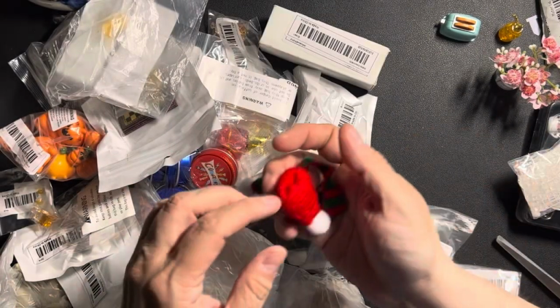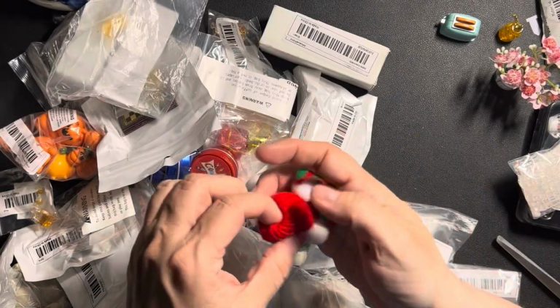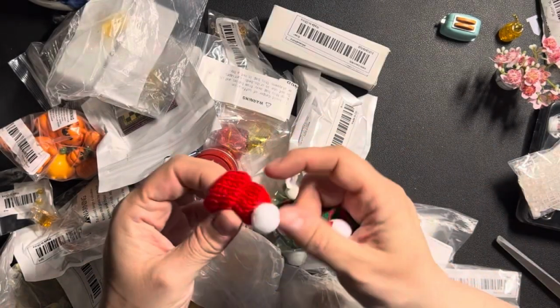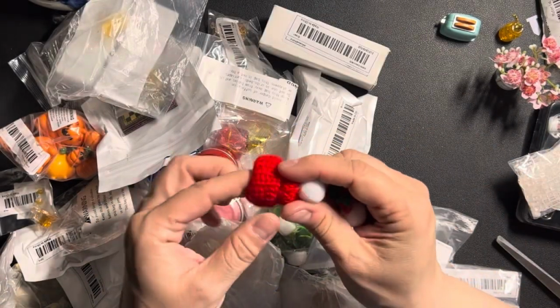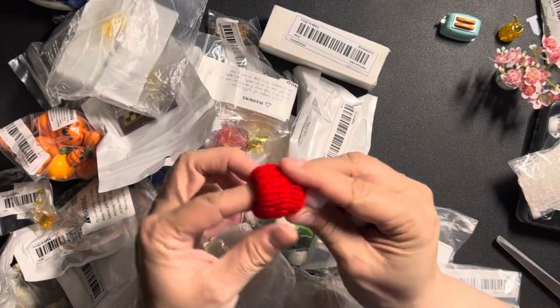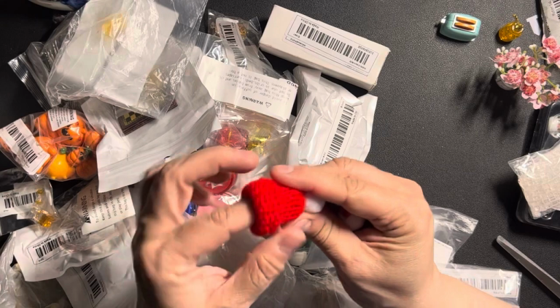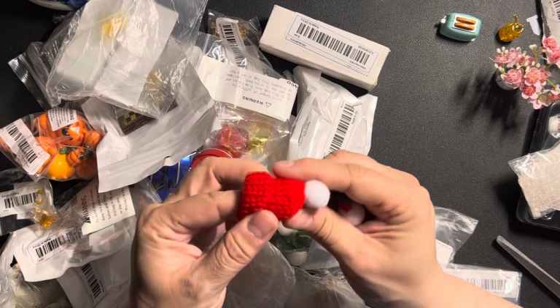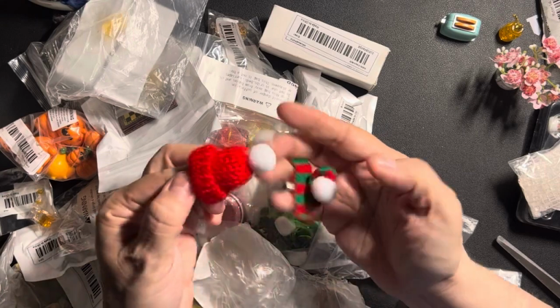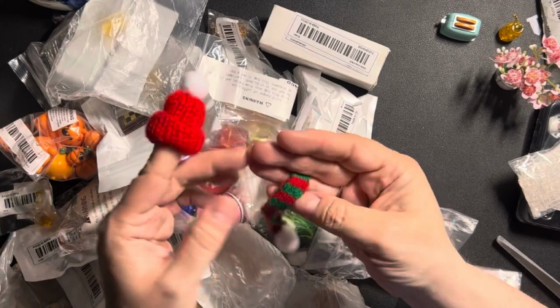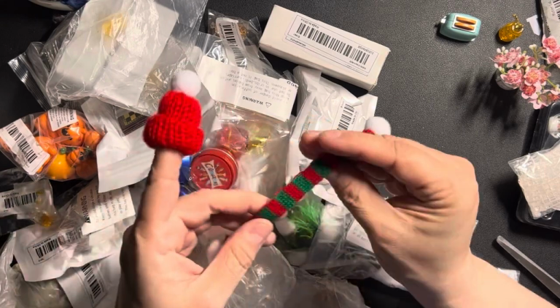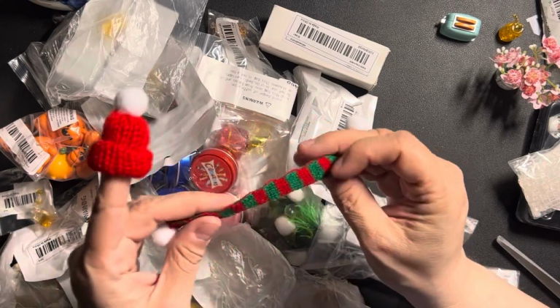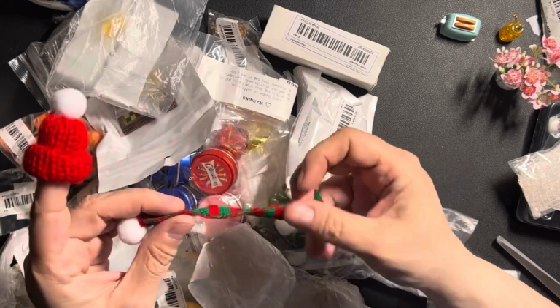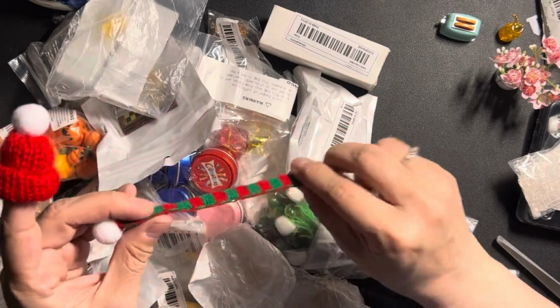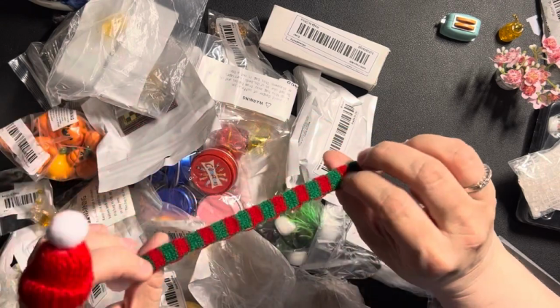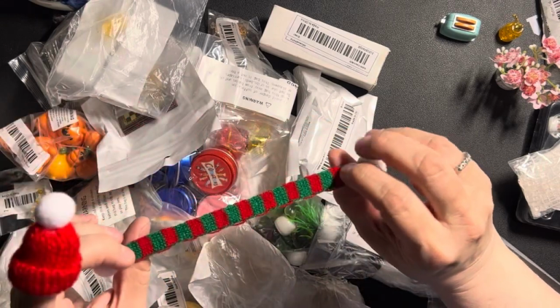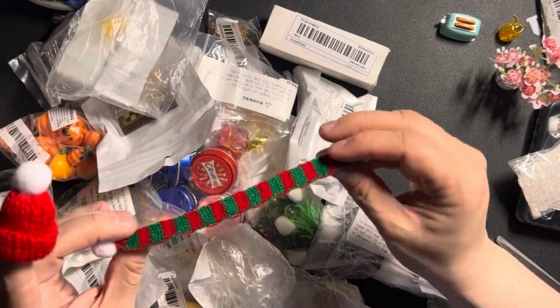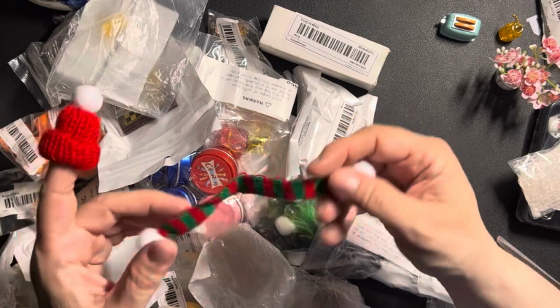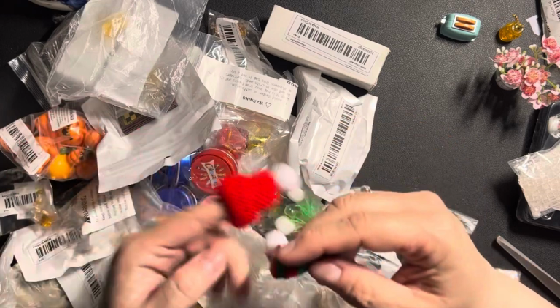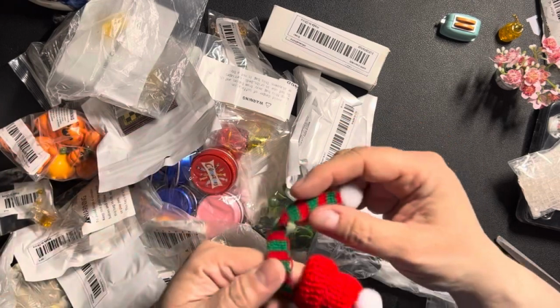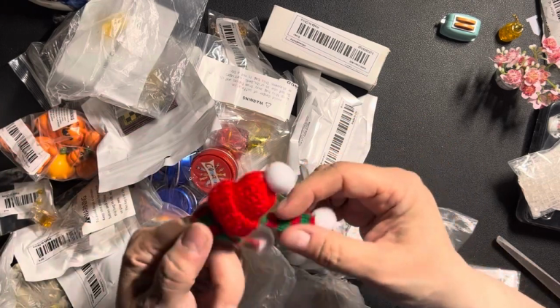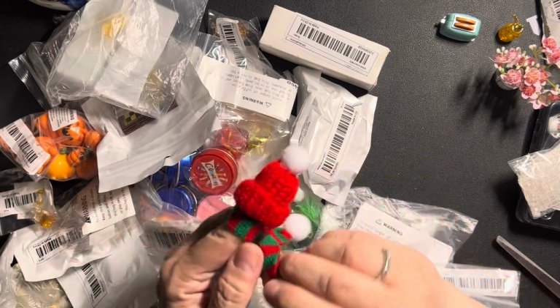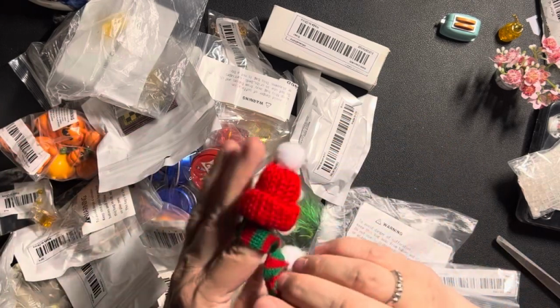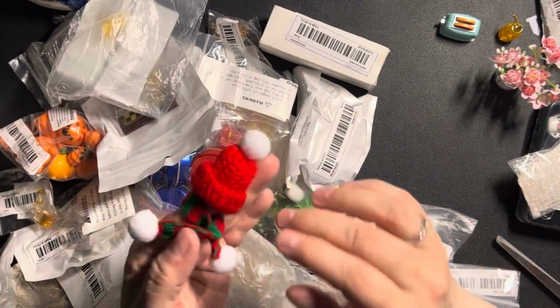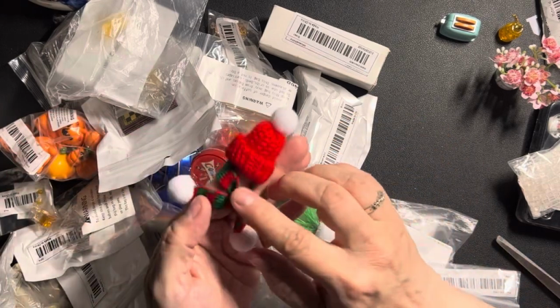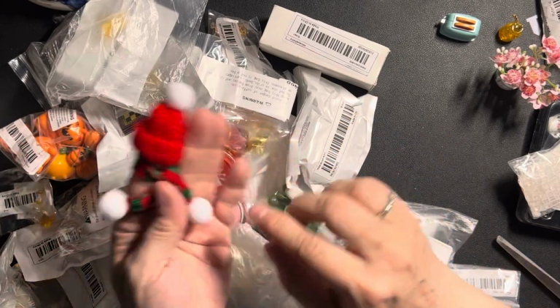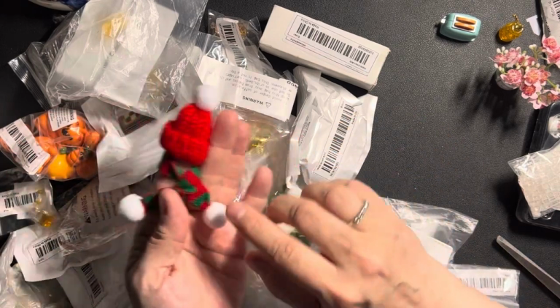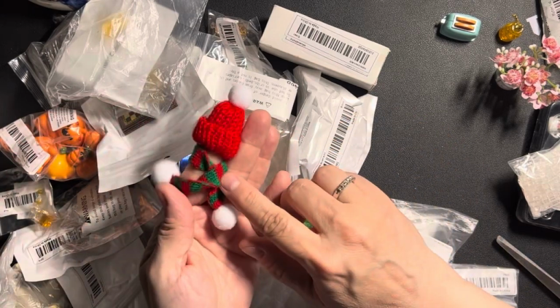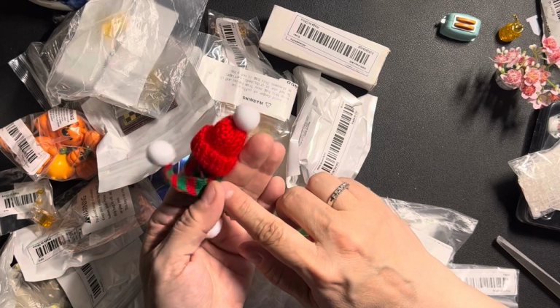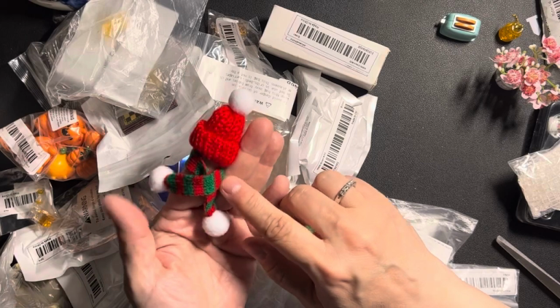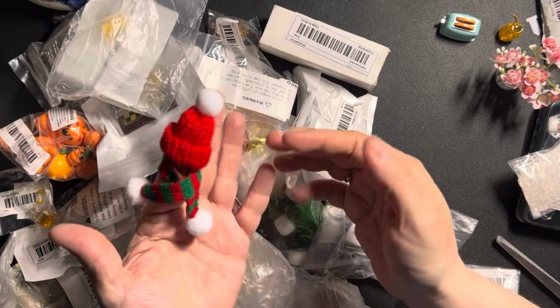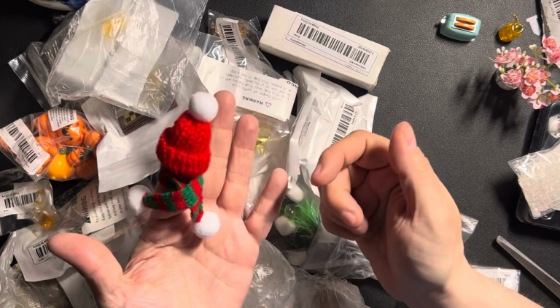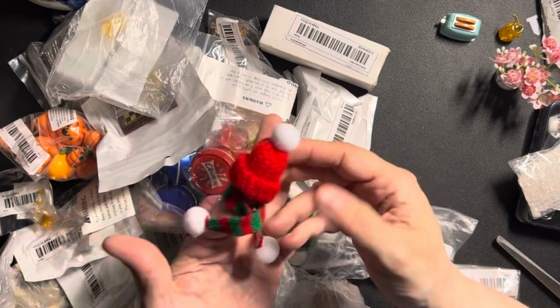A little knitted hat and a little scarf. I will put this on one of the dolls around Christmas for a Christmas display.